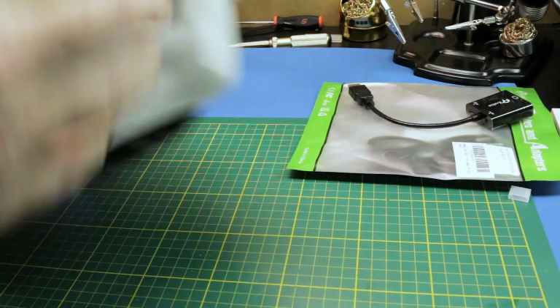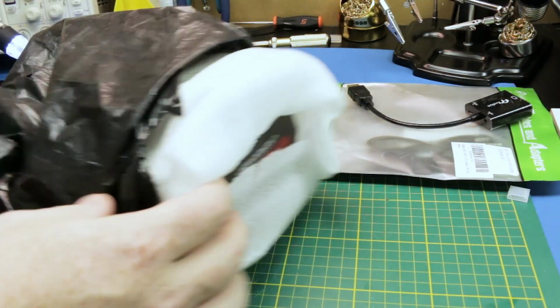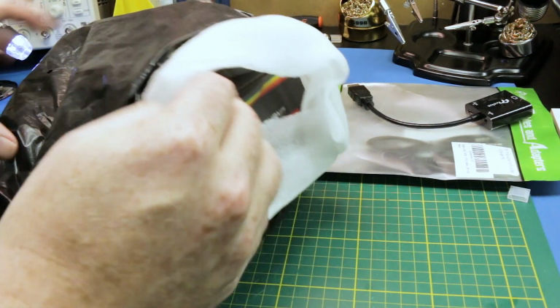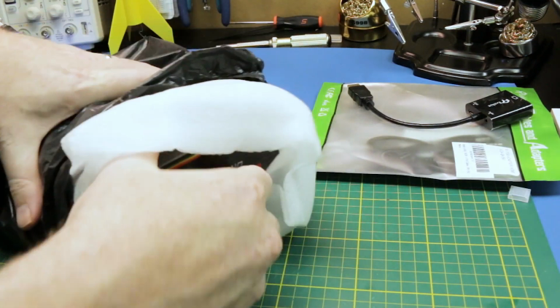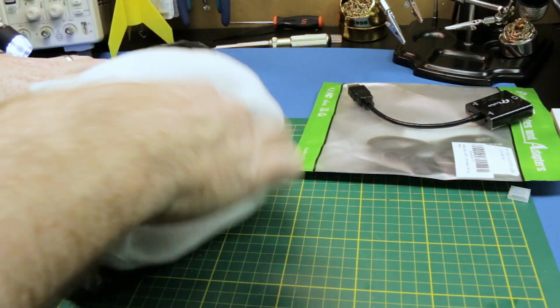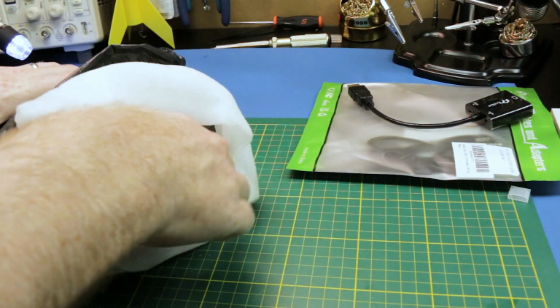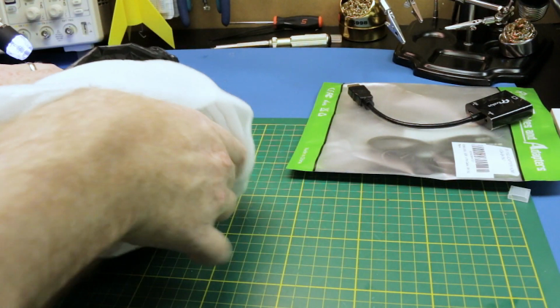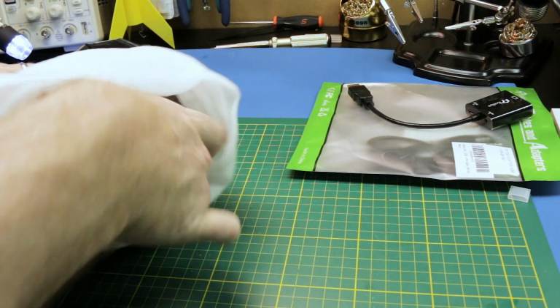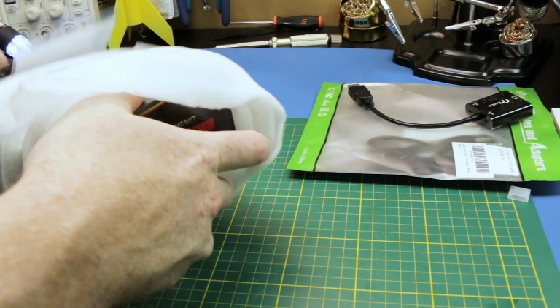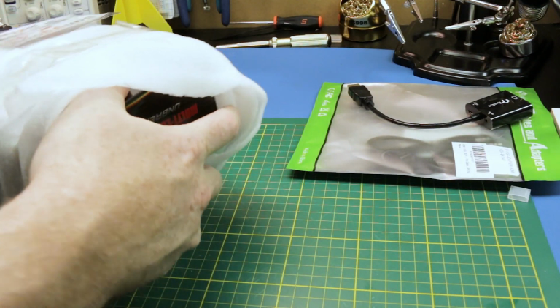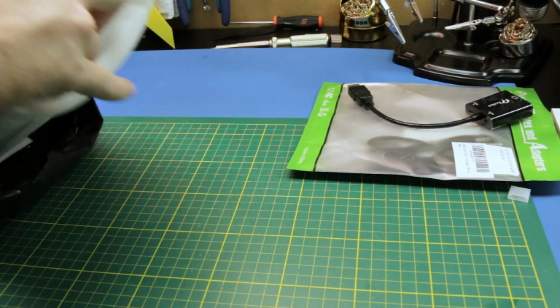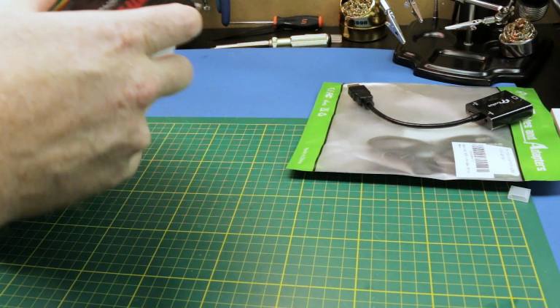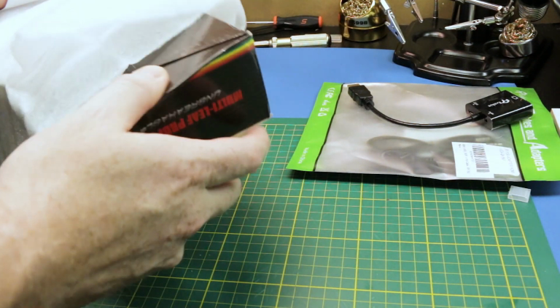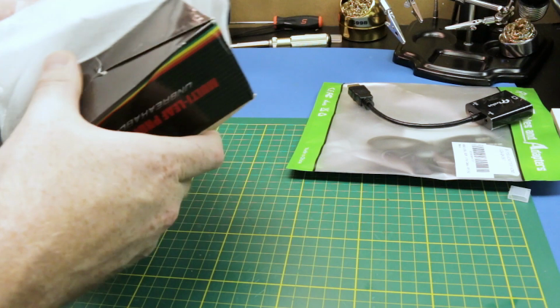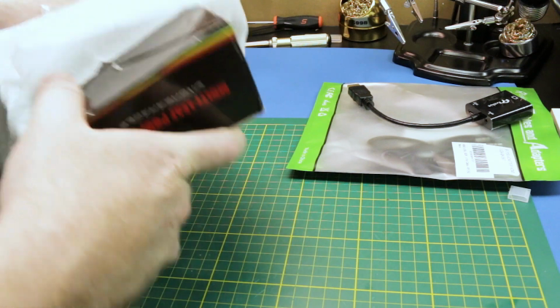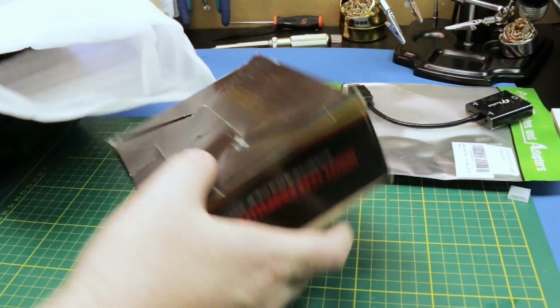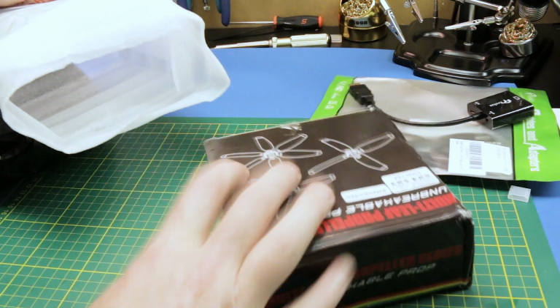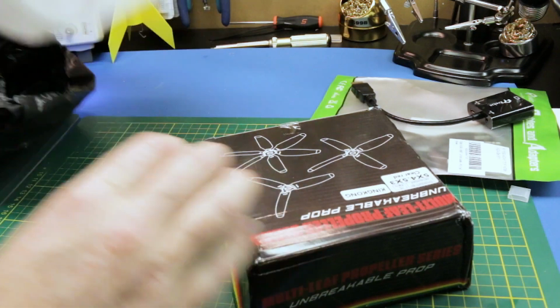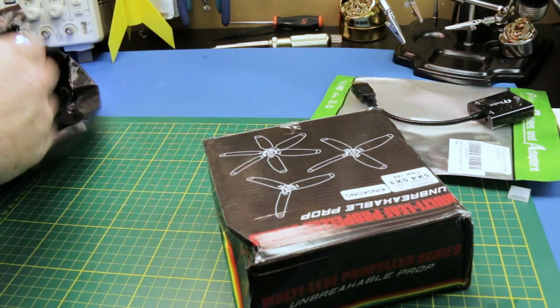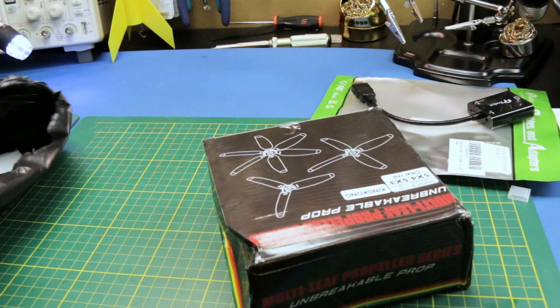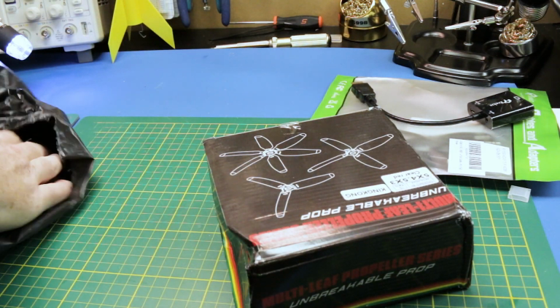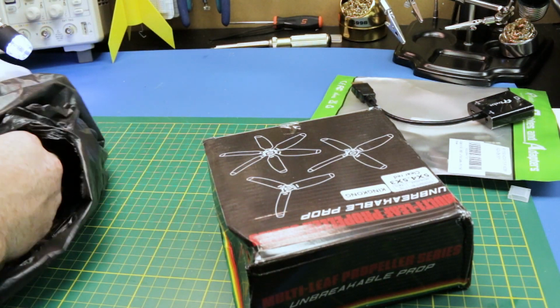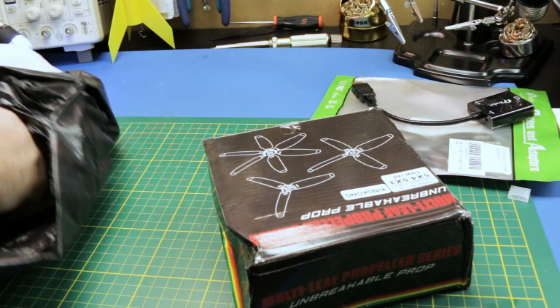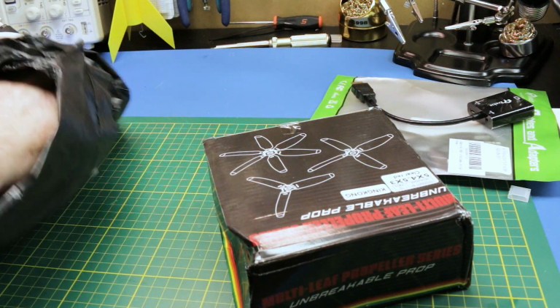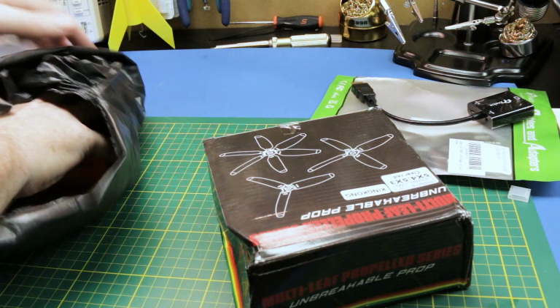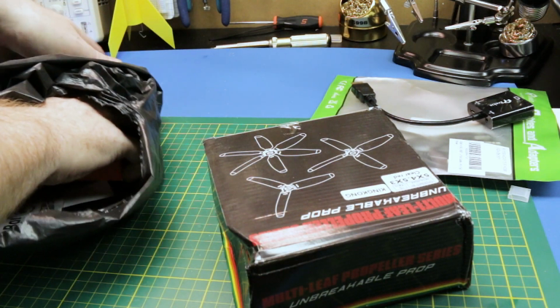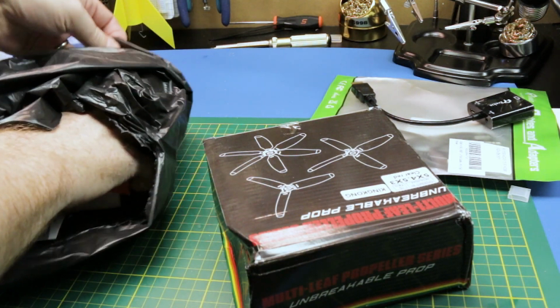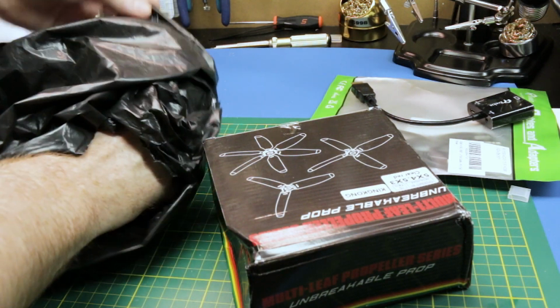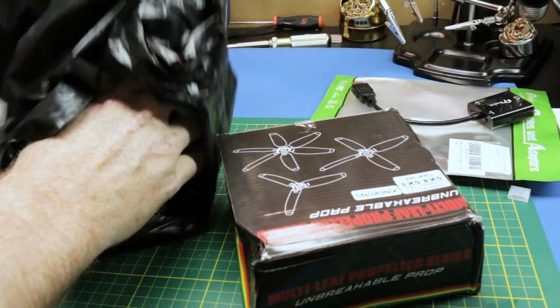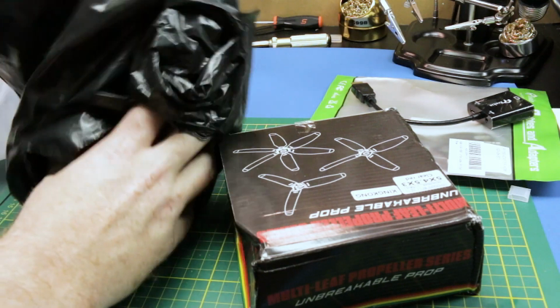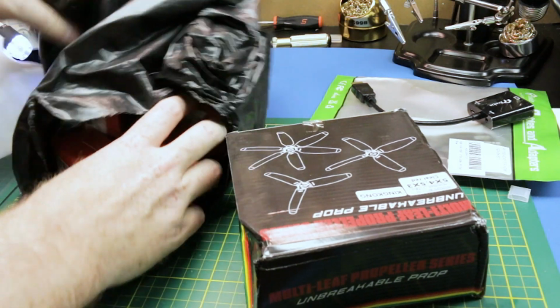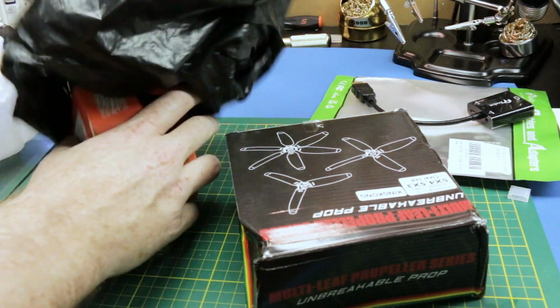Big package here from Banggood. This is actually a sponsored review, so they sent me these products for free.